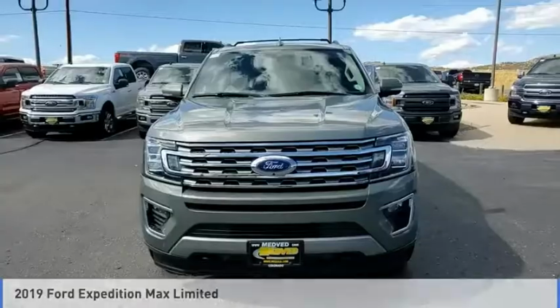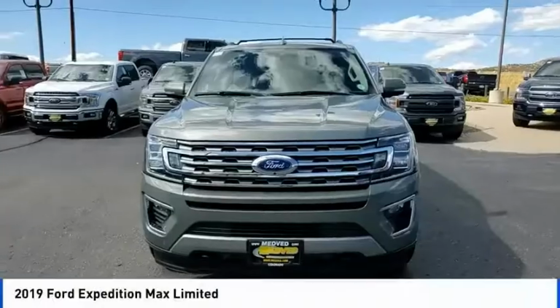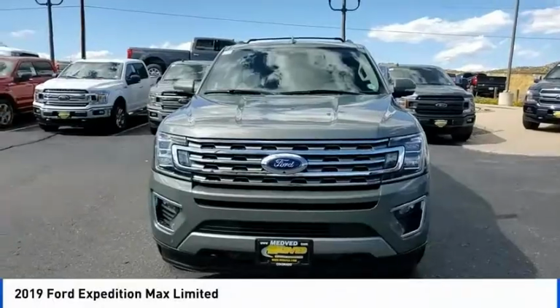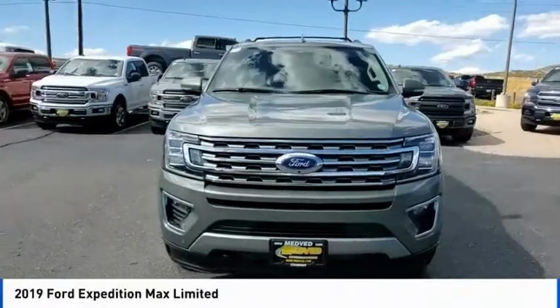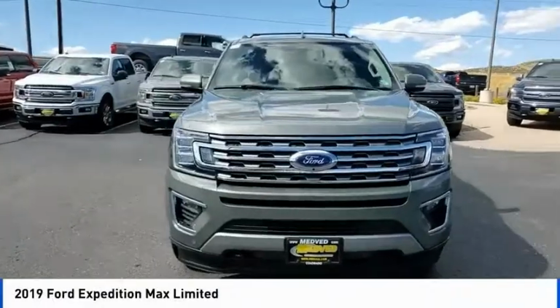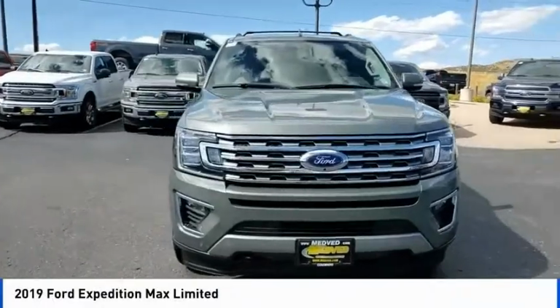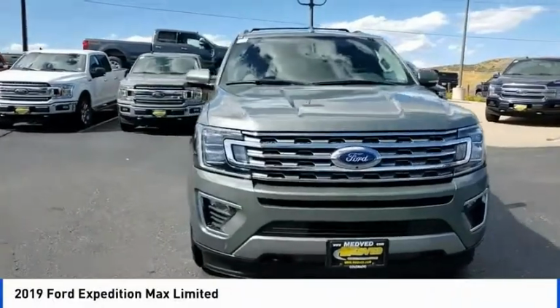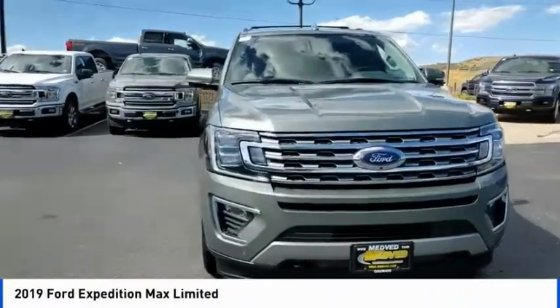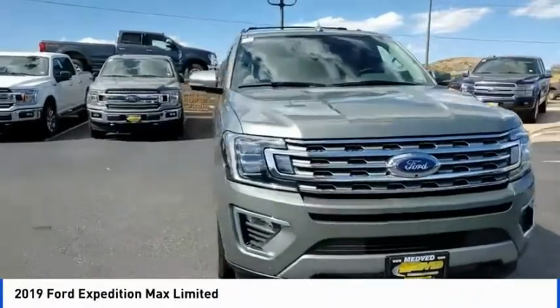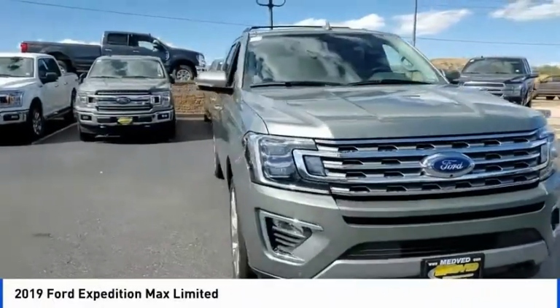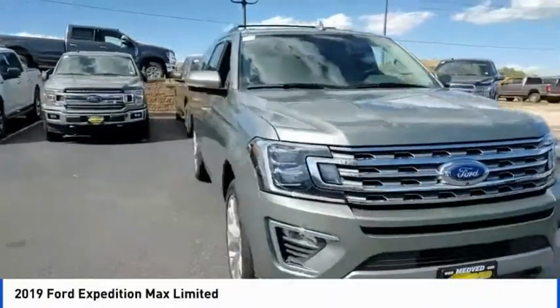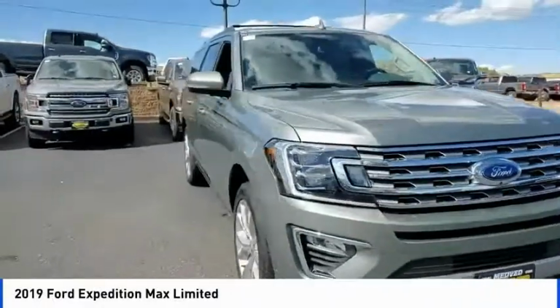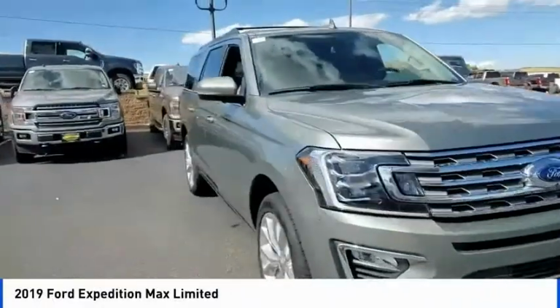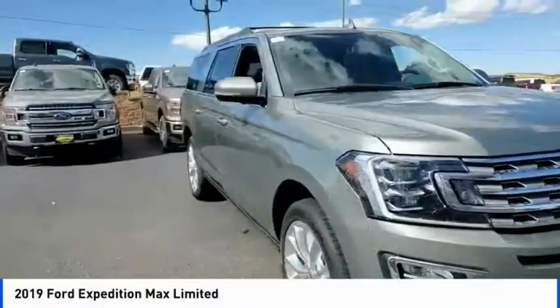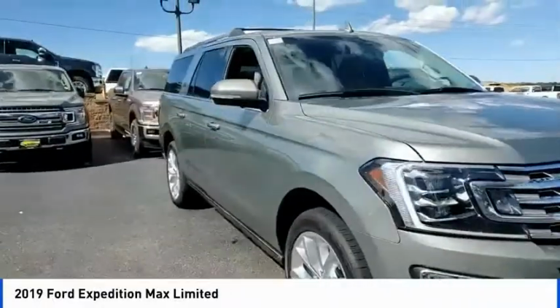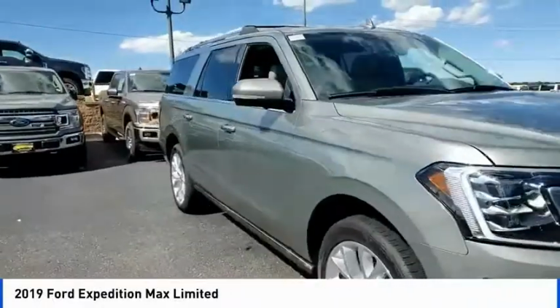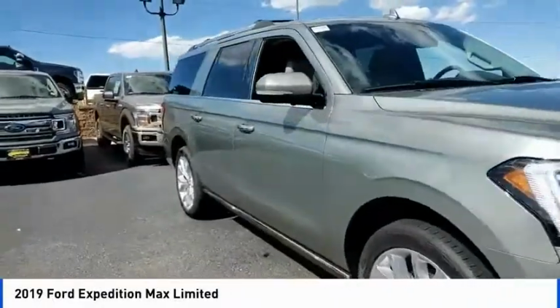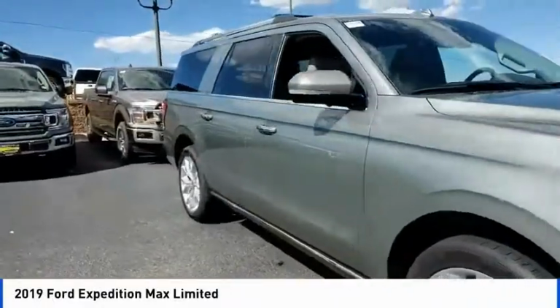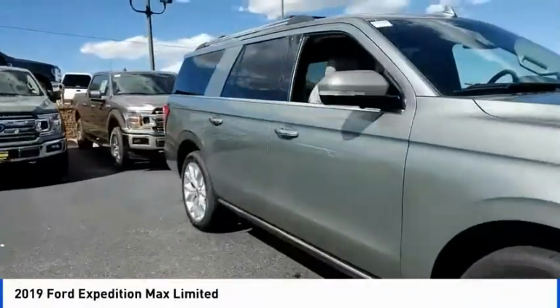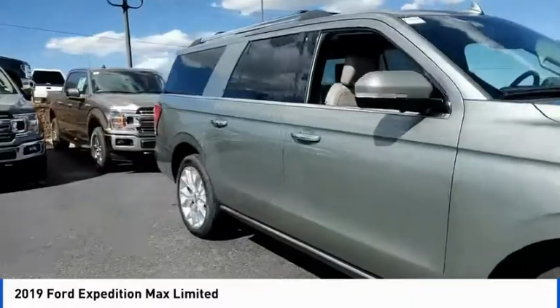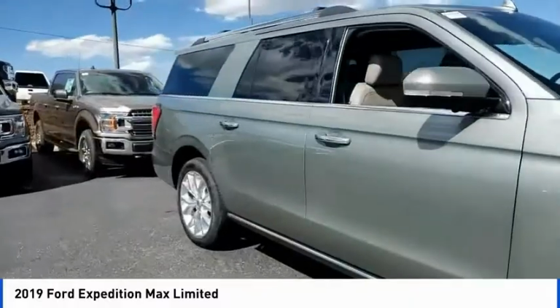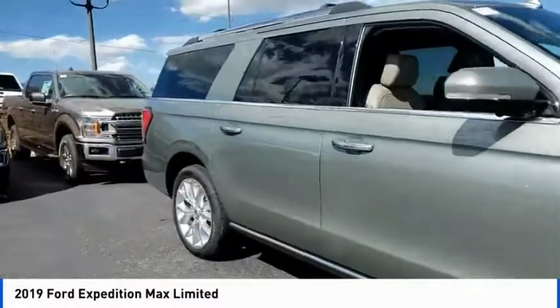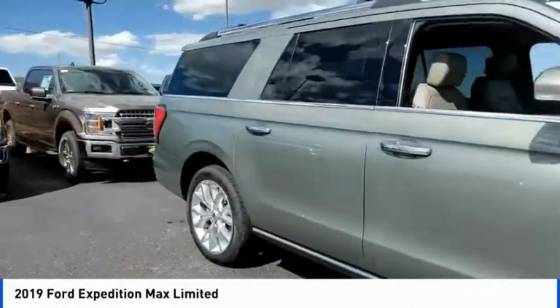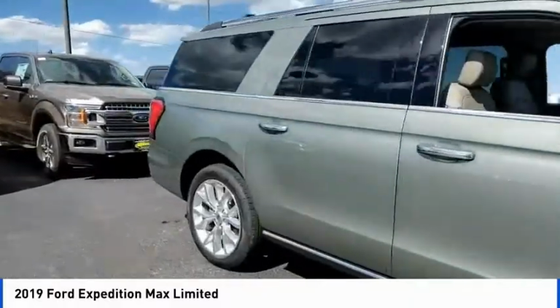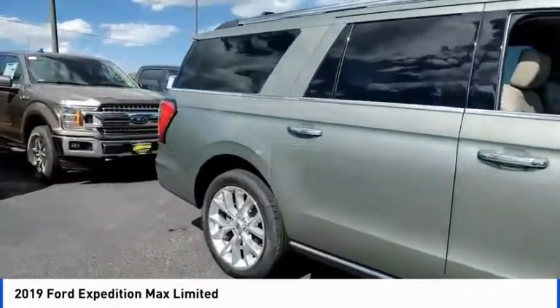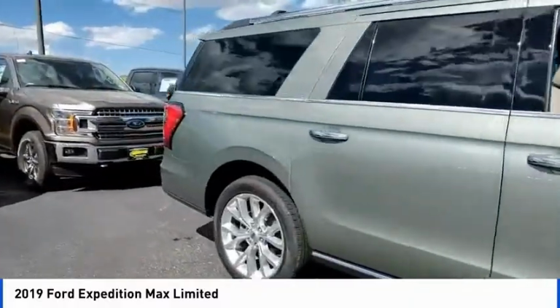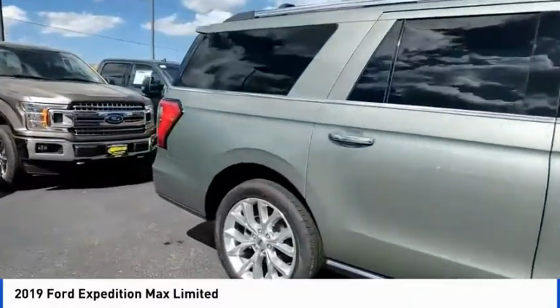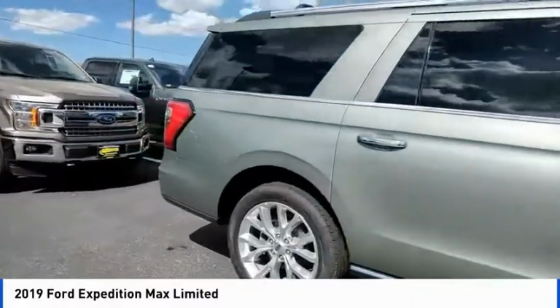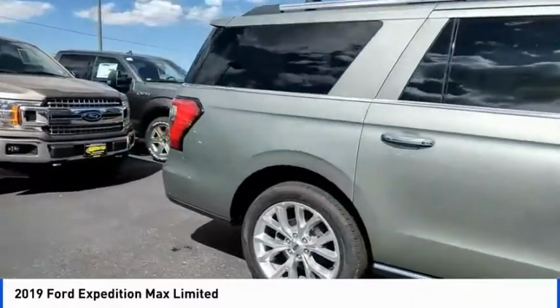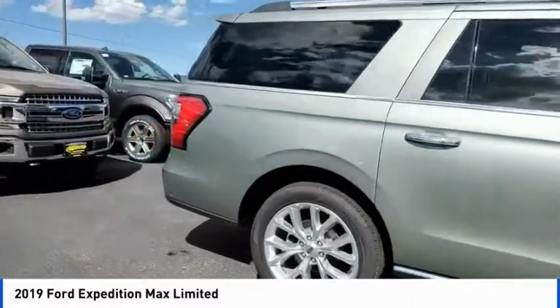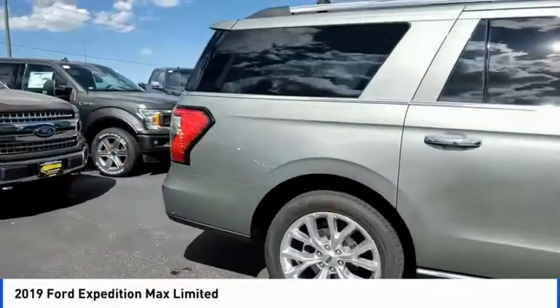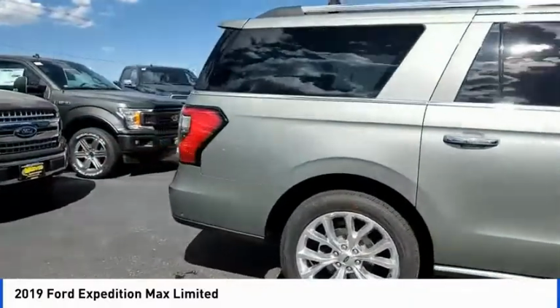Make a great choice today with the 2019 Expedition. Powerful, controlled, resourceful. Expedition.